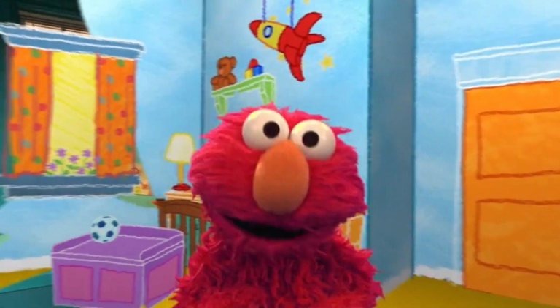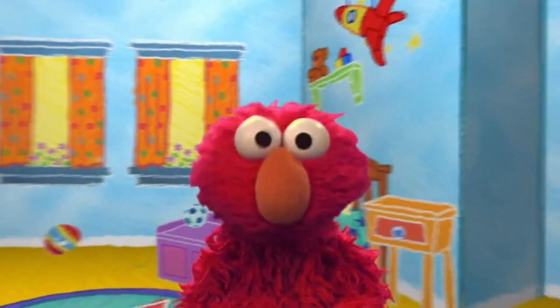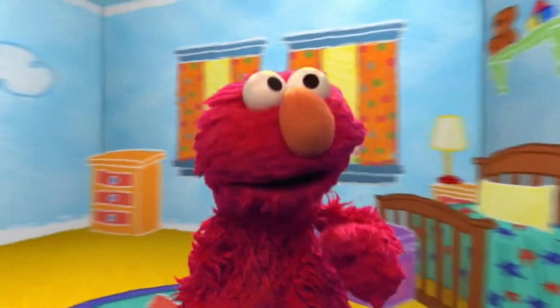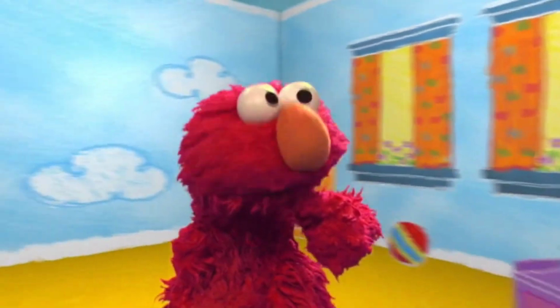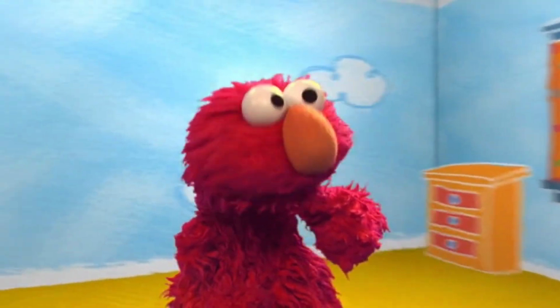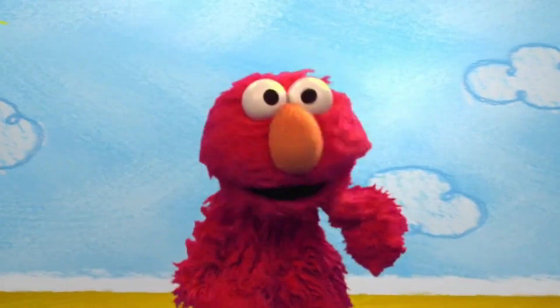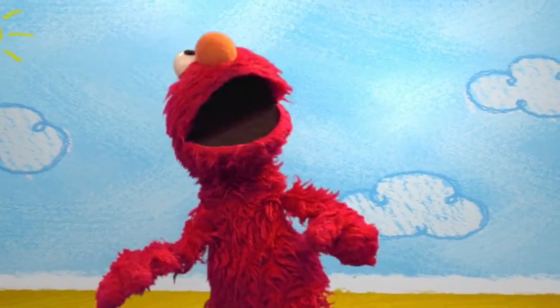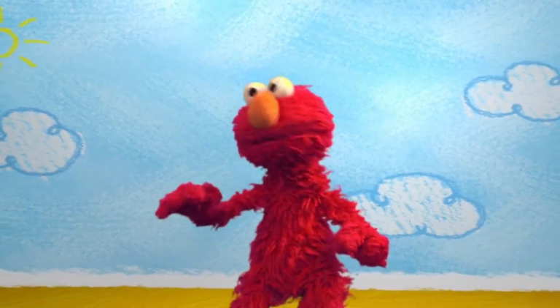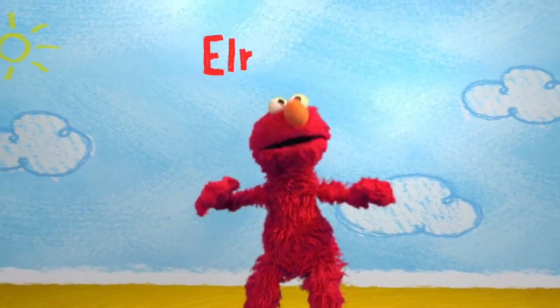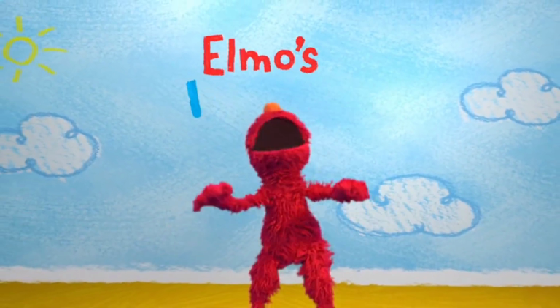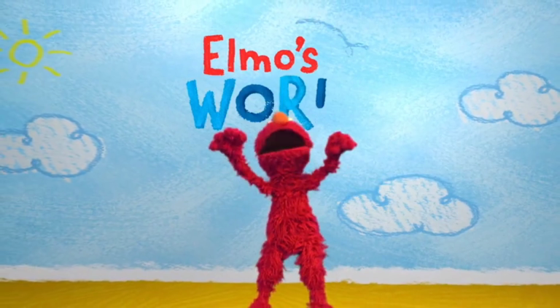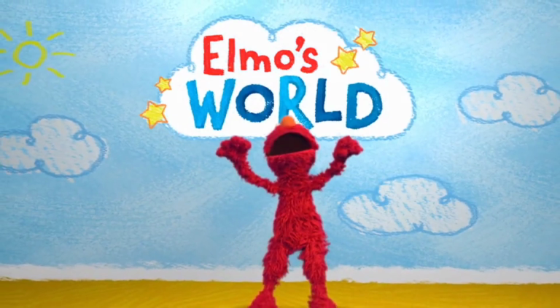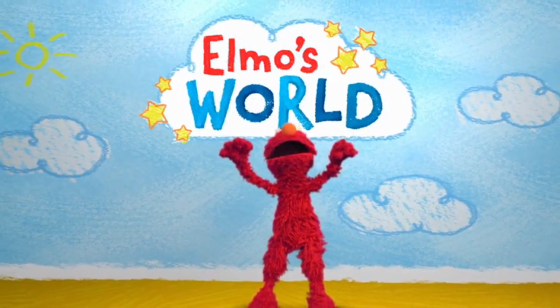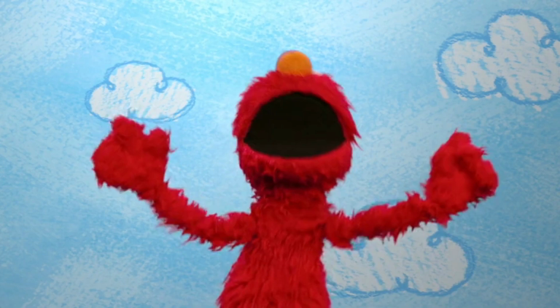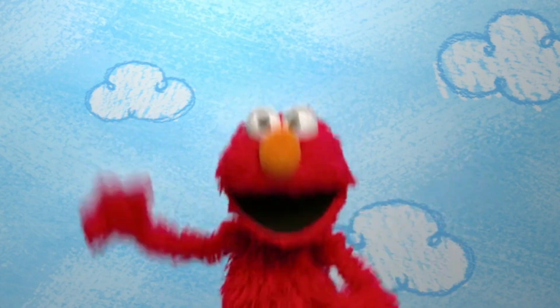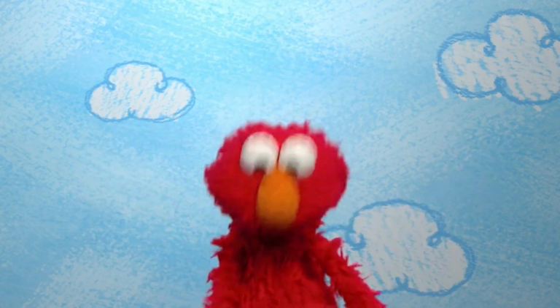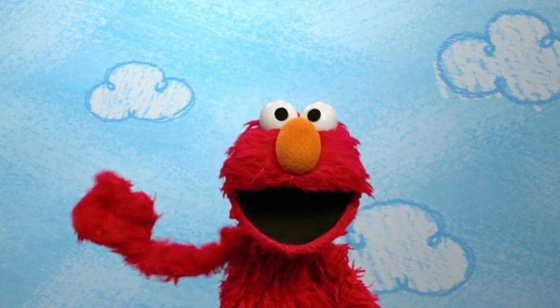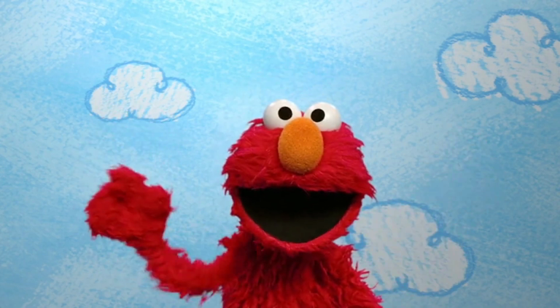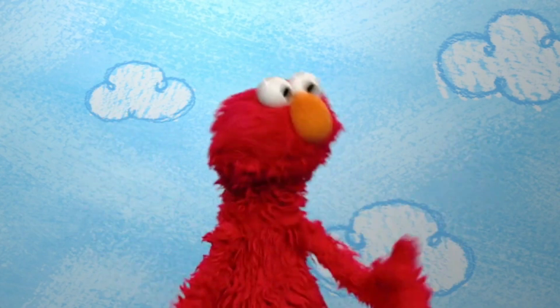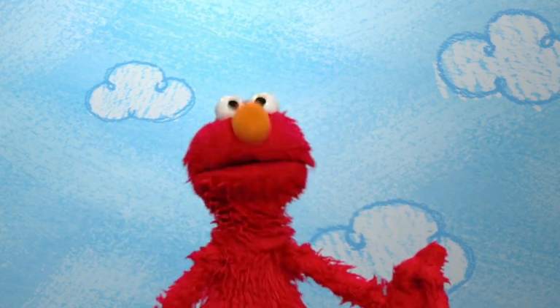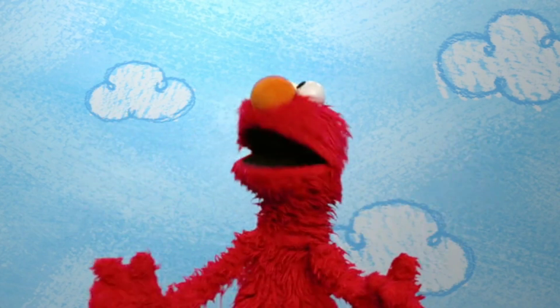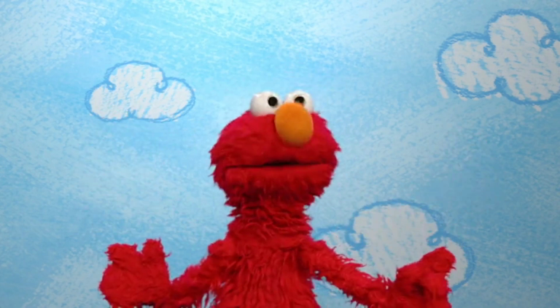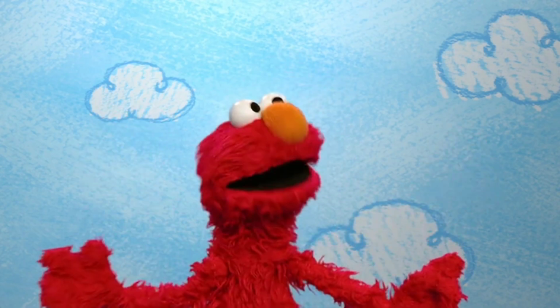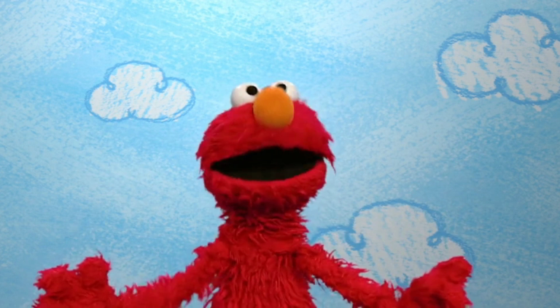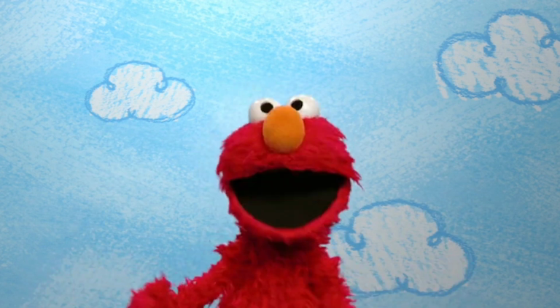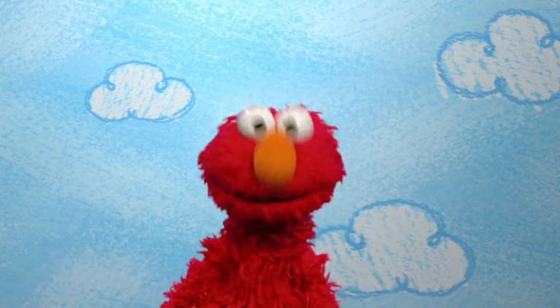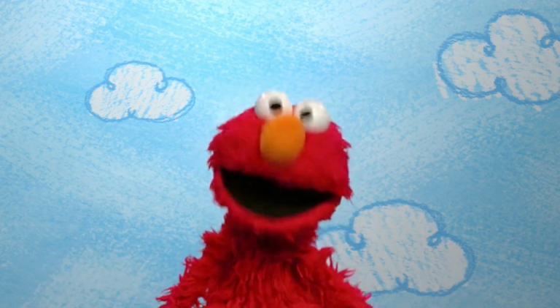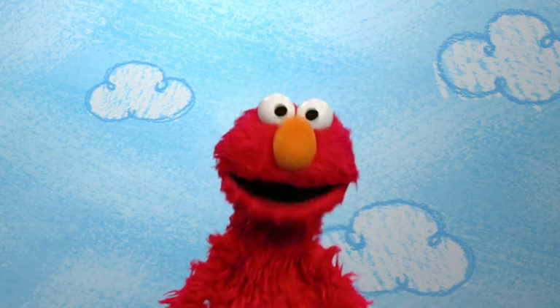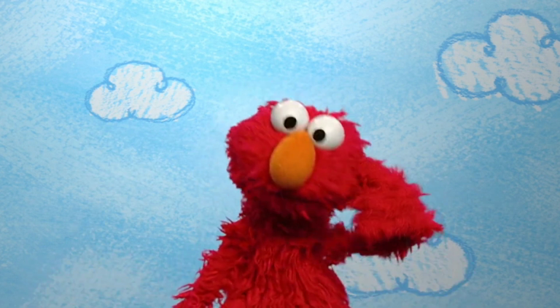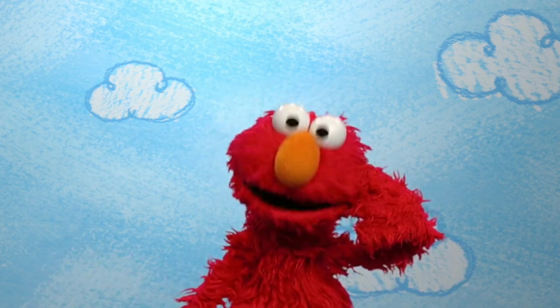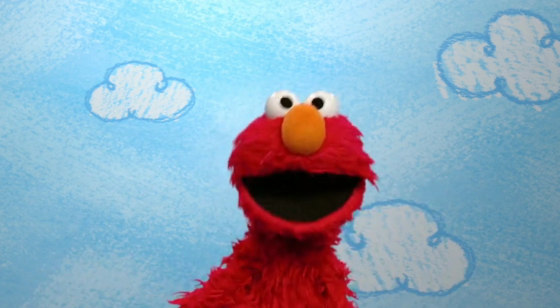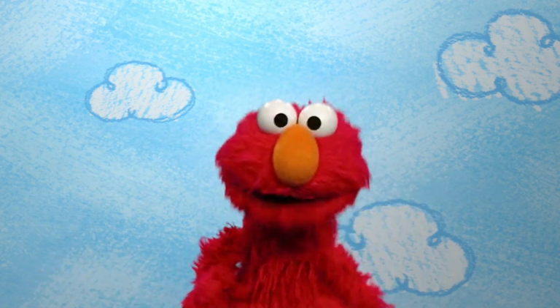Elmo's full of wonder. Wonder what he will discover in Elmo's wonderful world. Oh, hi. Welcome to Elmo's World. Just what Elmo is wondering about today.